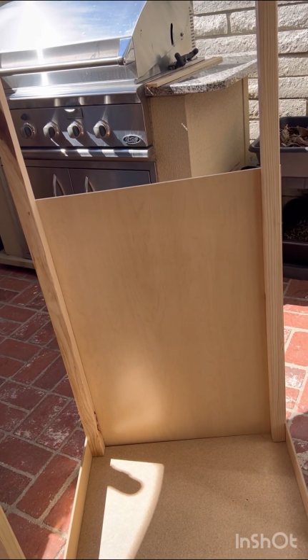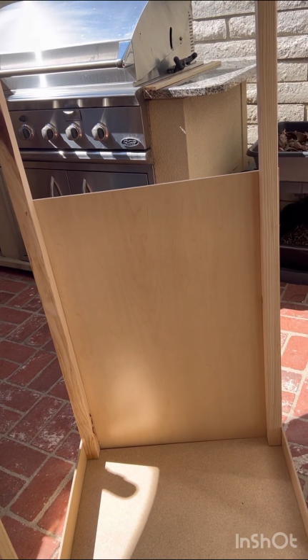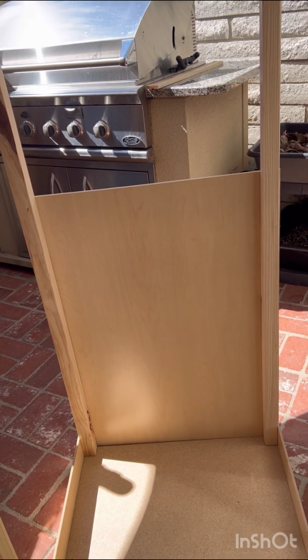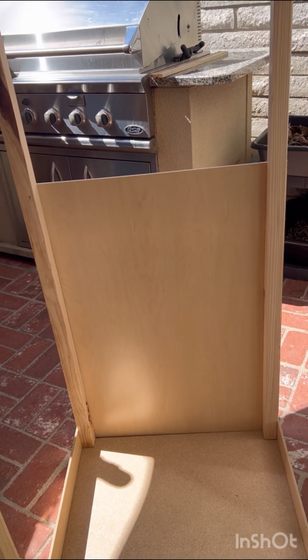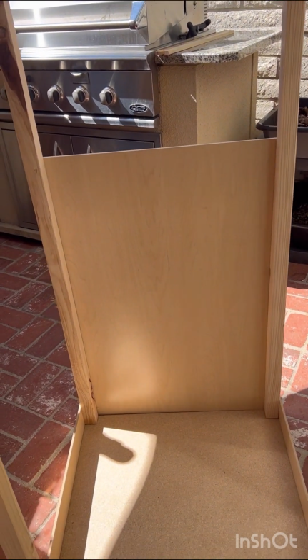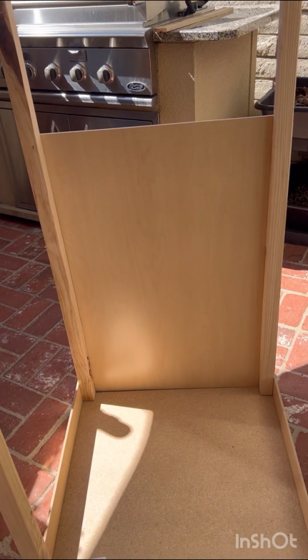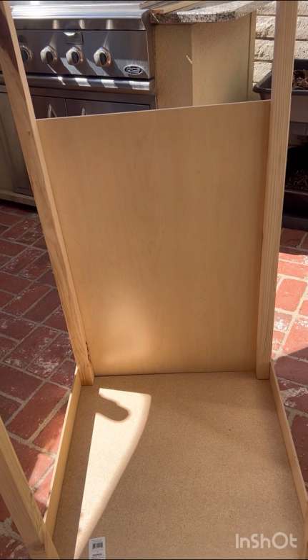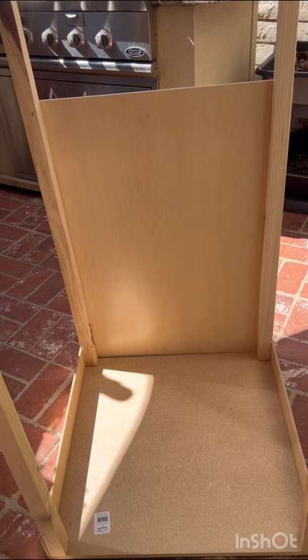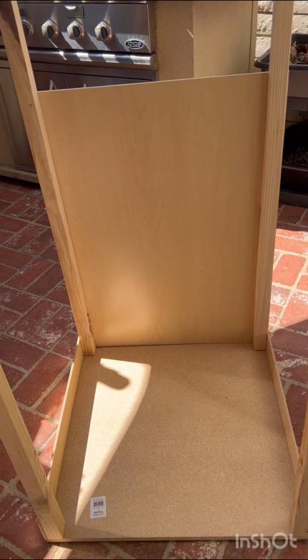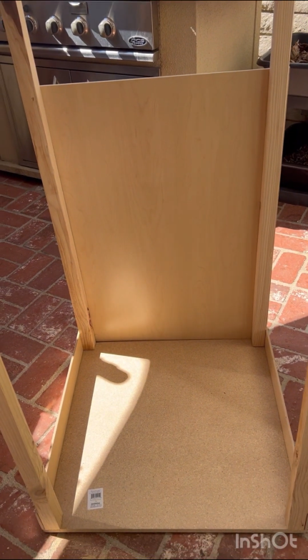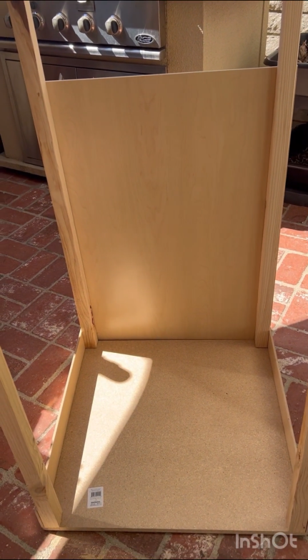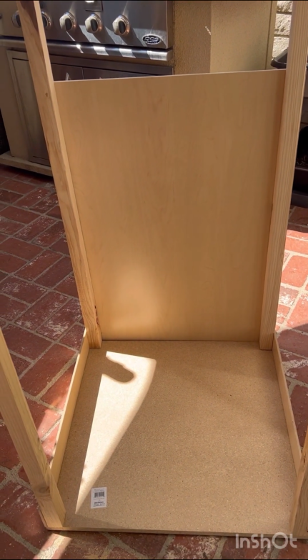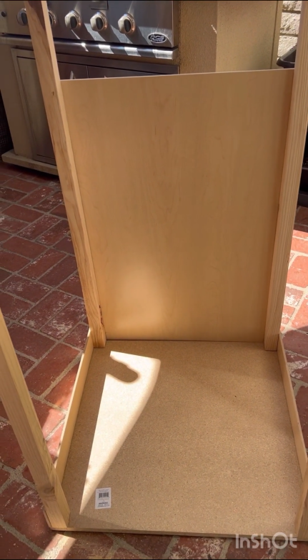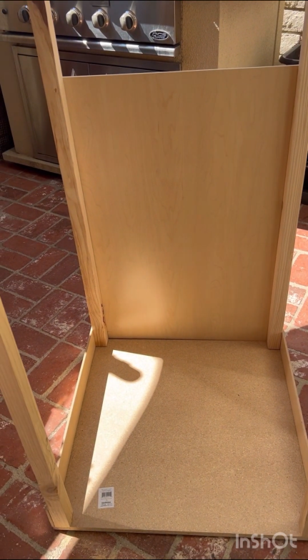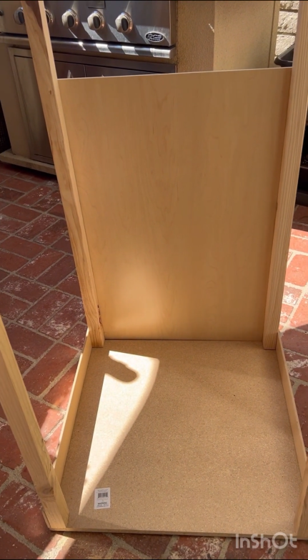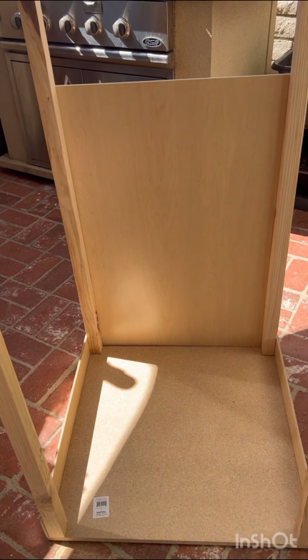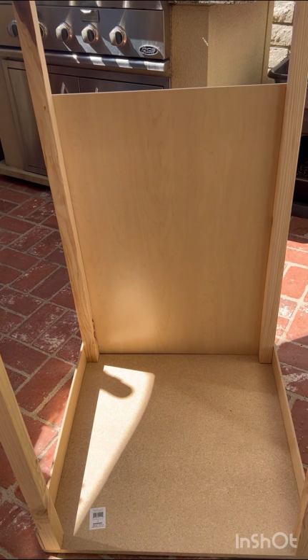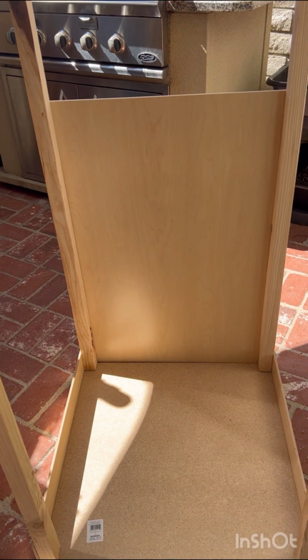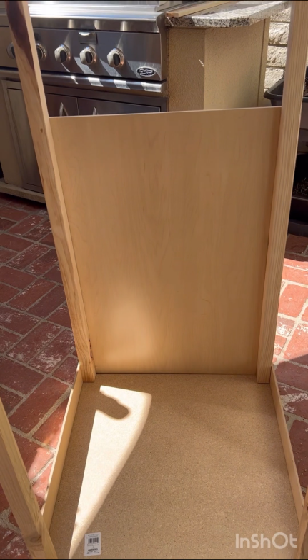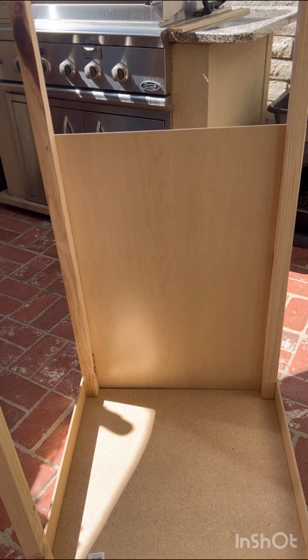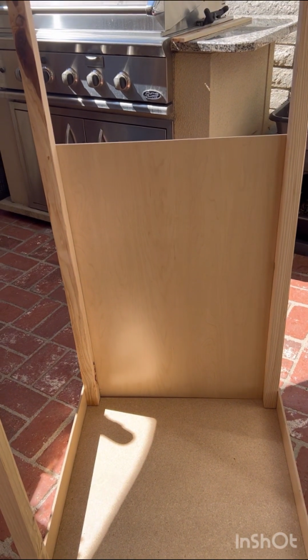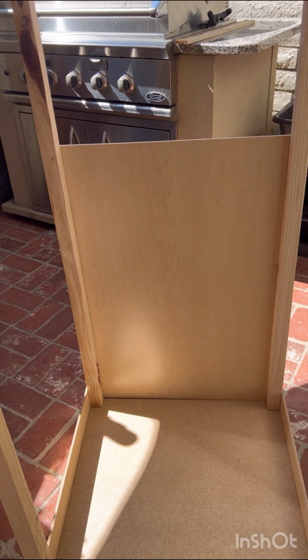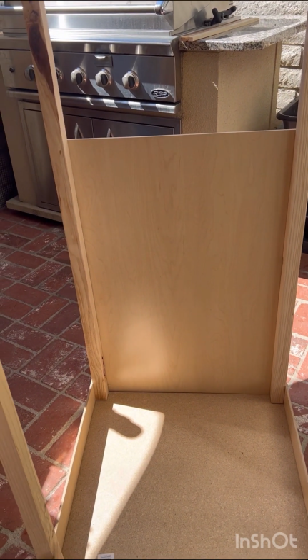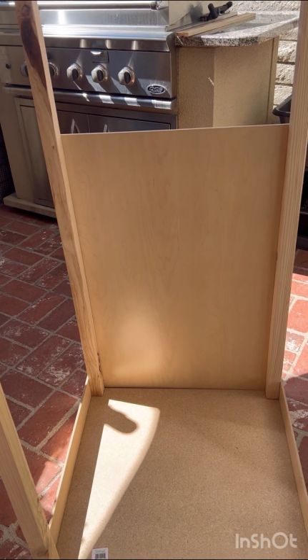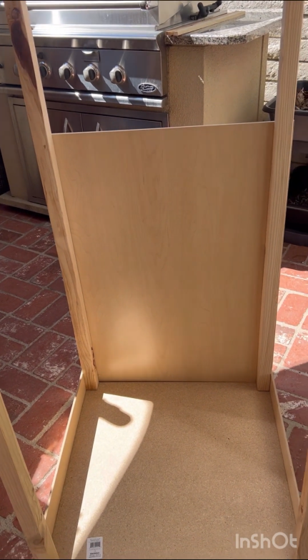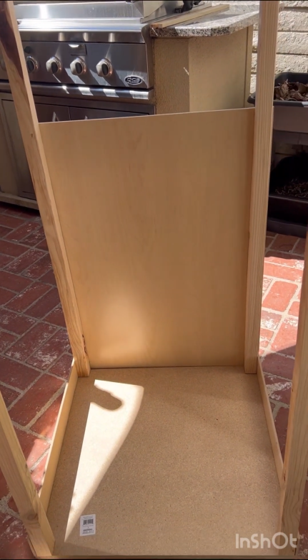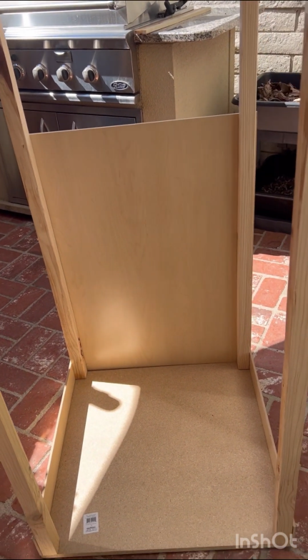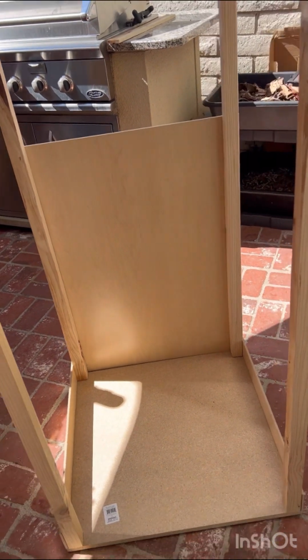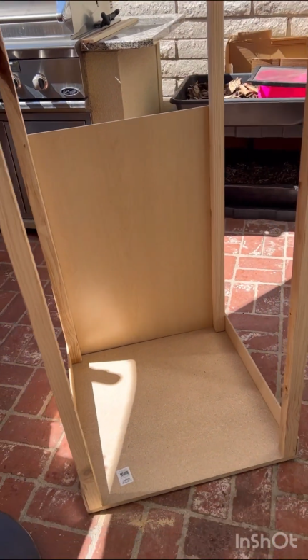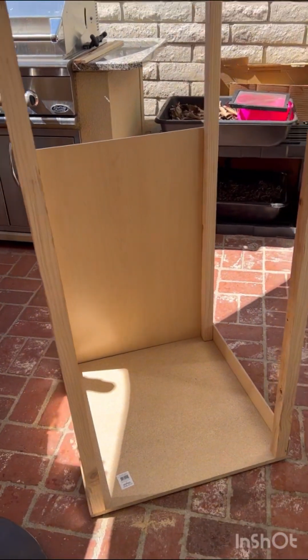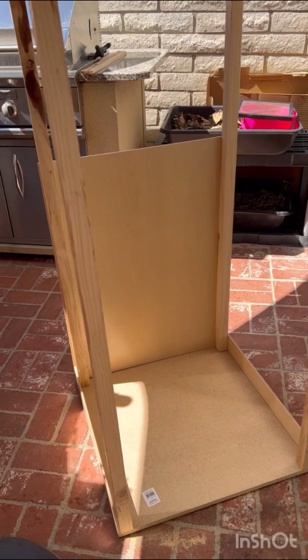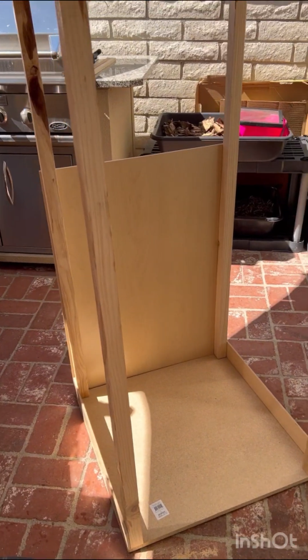I also need to figure out how to put dirt on the bottom and provide a place for them to lay eggs, and then I'll be all done with it. I'll show you the progress later.